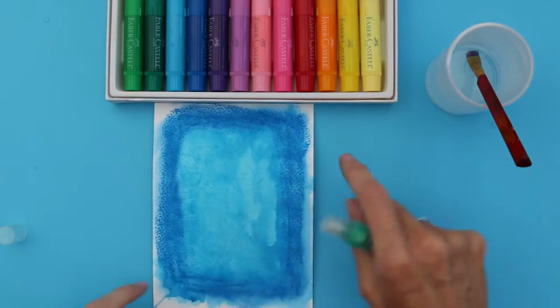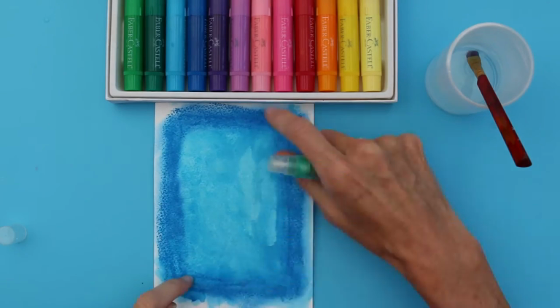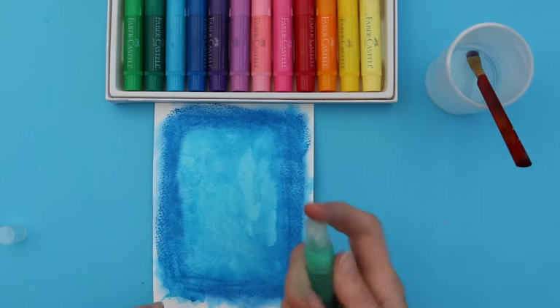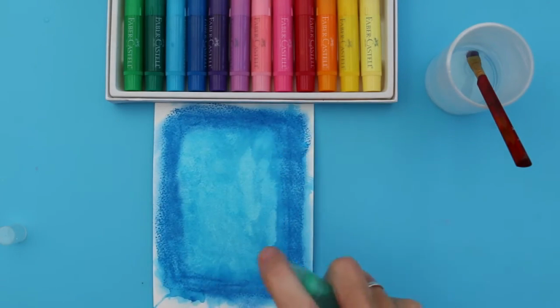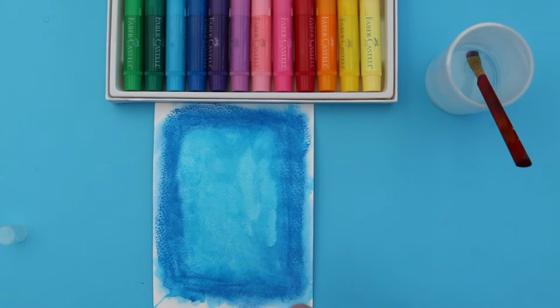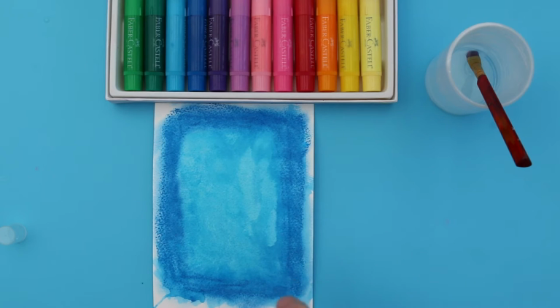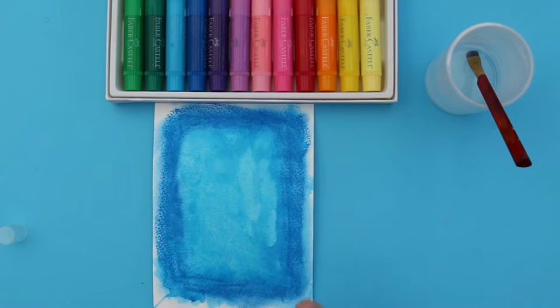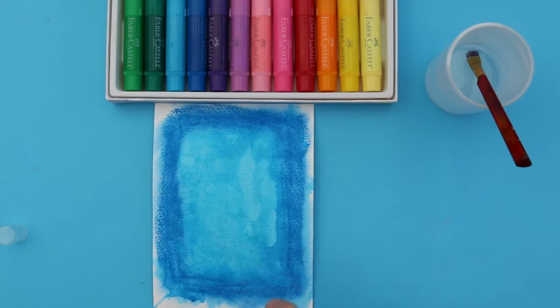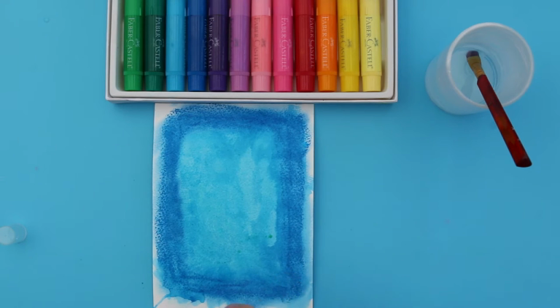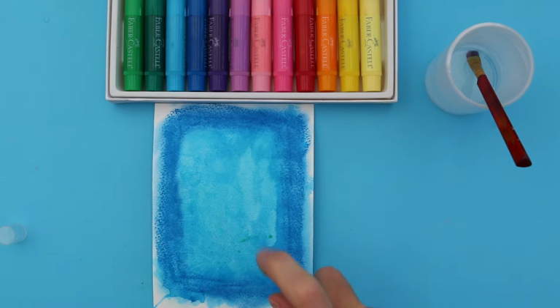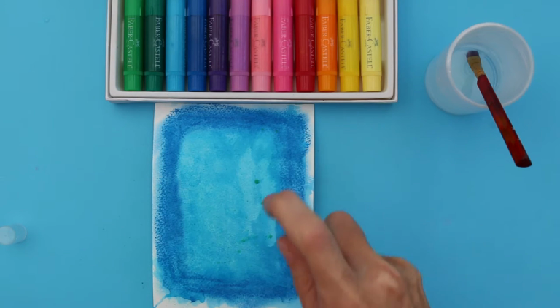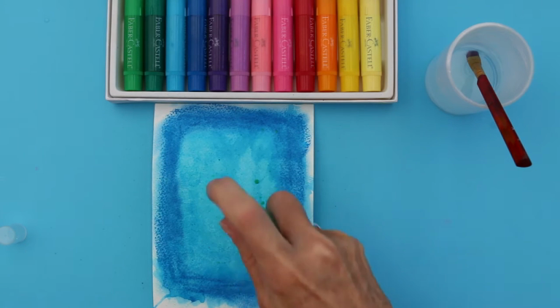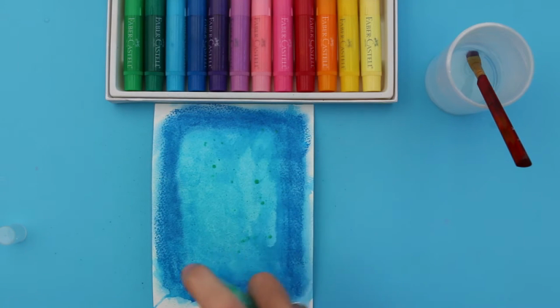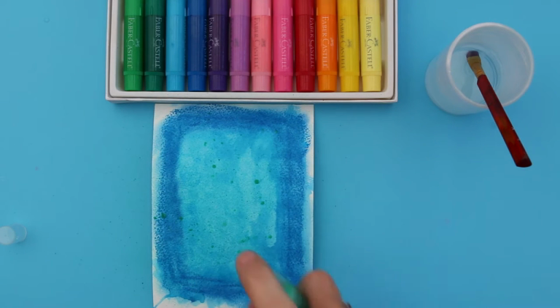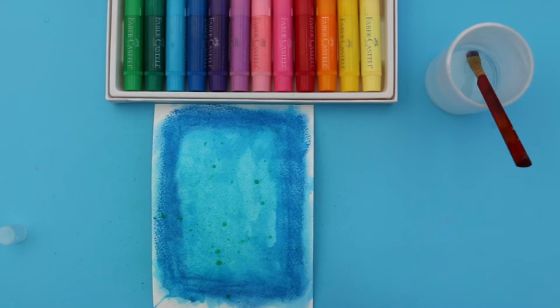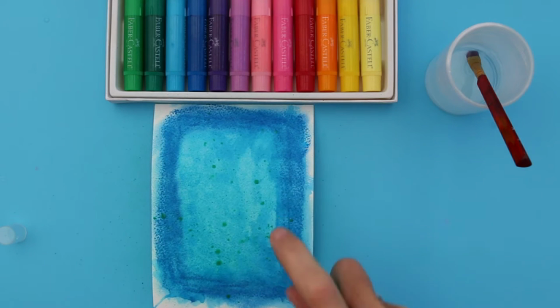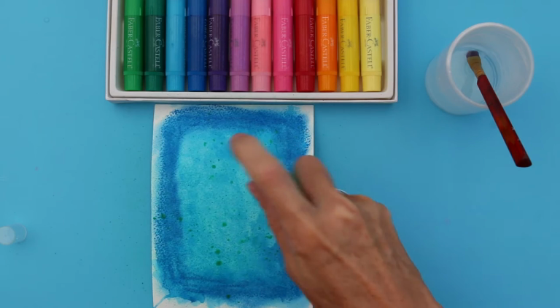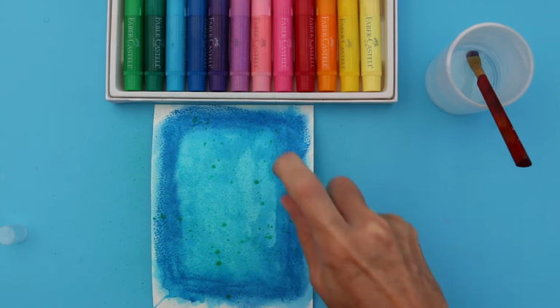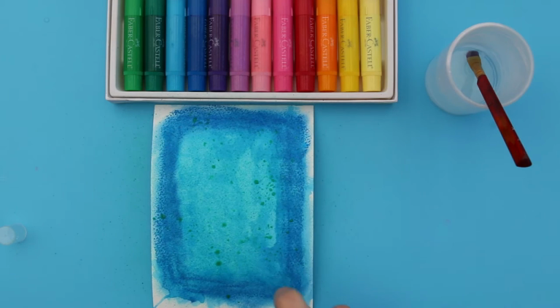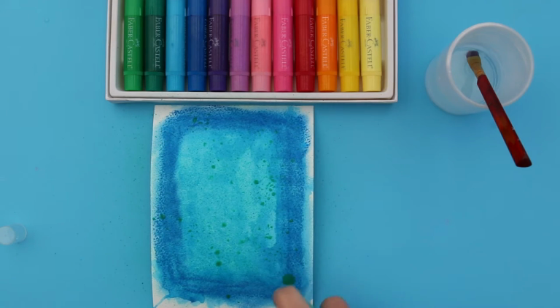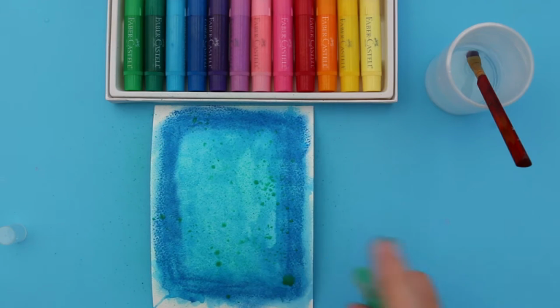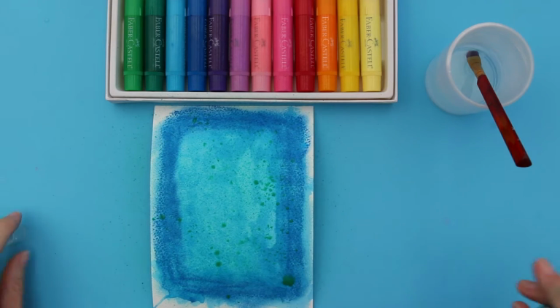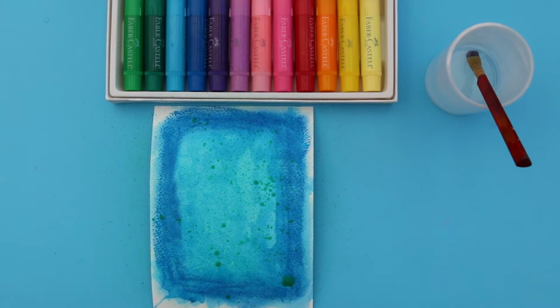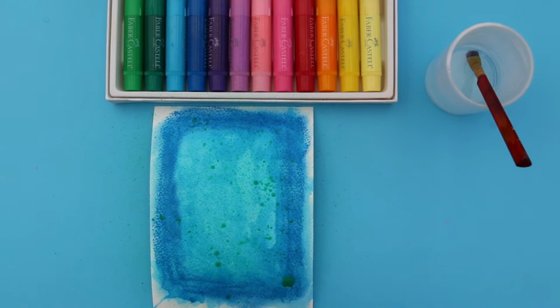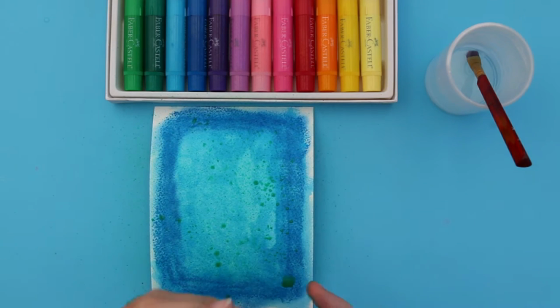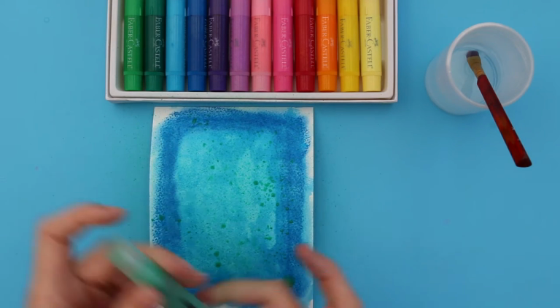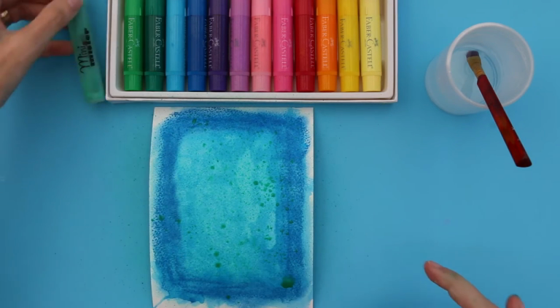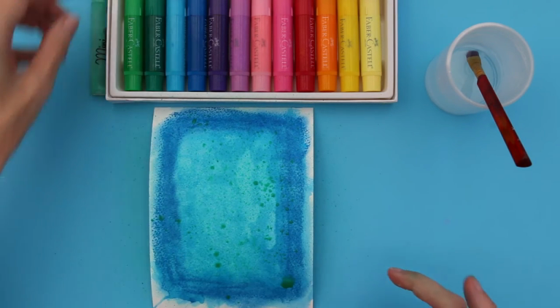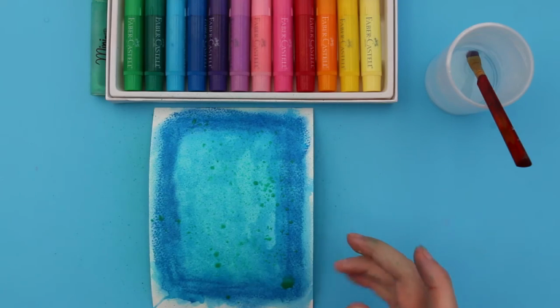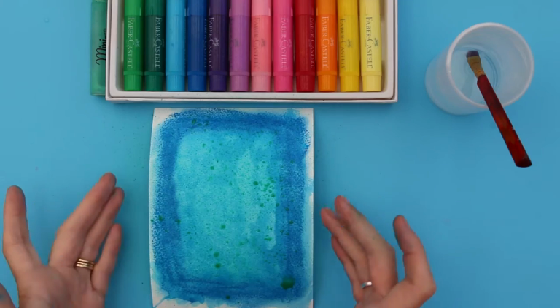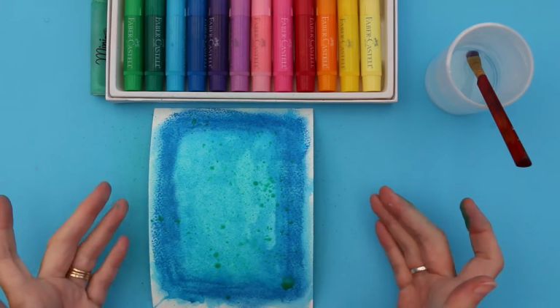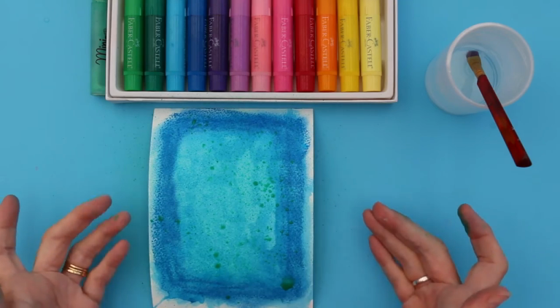I'm going to have my flowers going in one corner here, so I'm just going to spray little droplets. Now I'm going to leave that to dry.